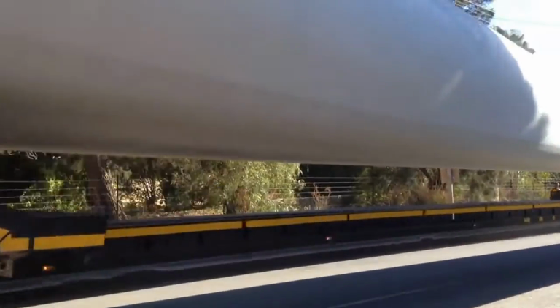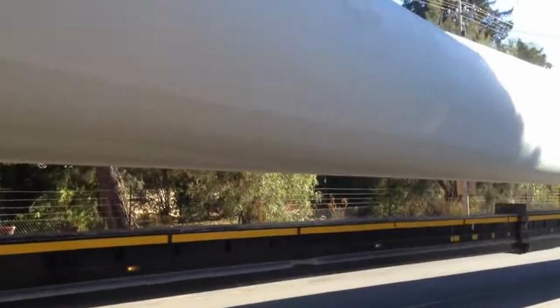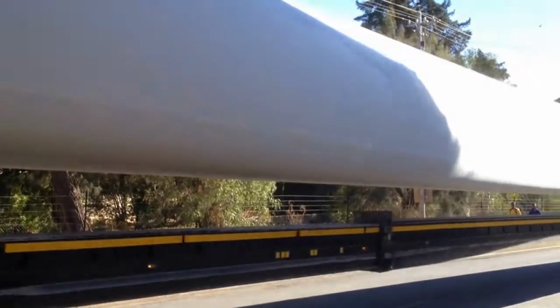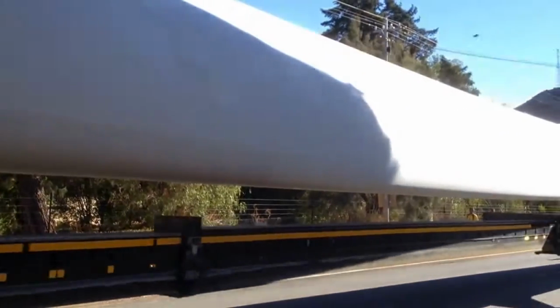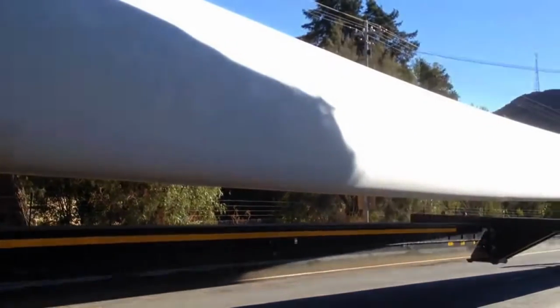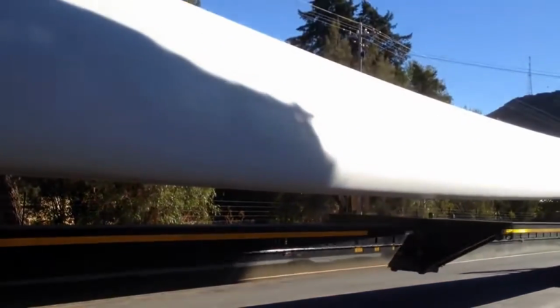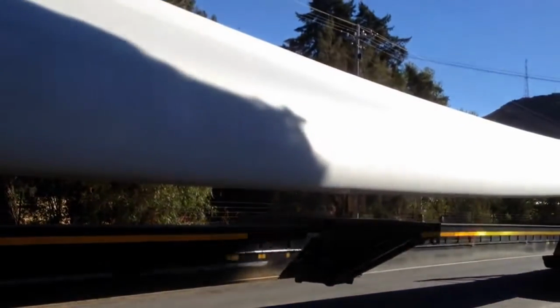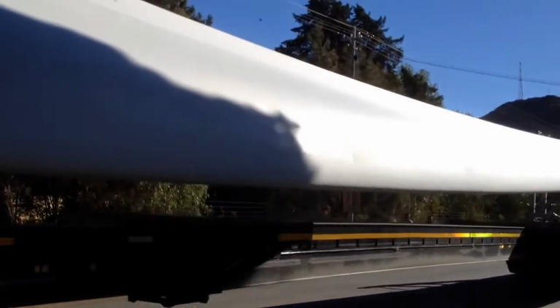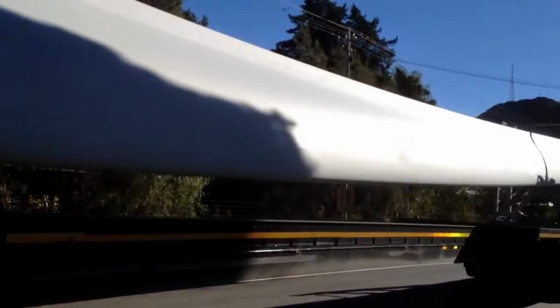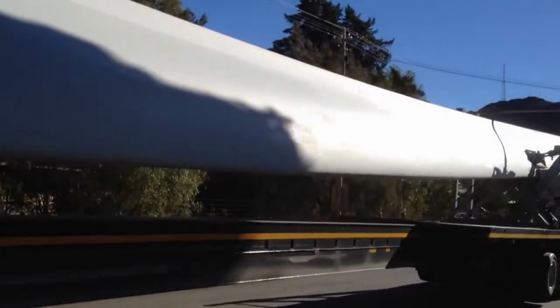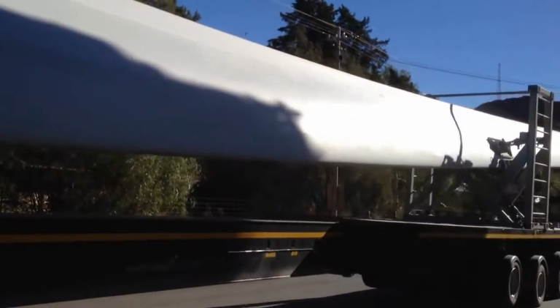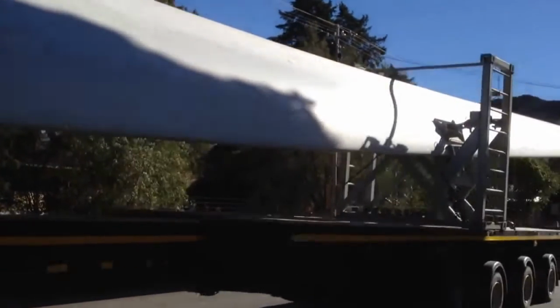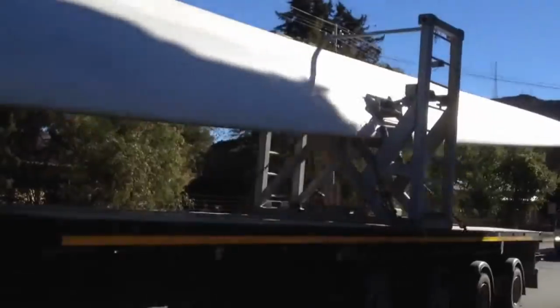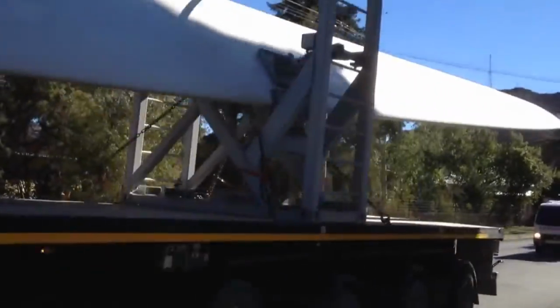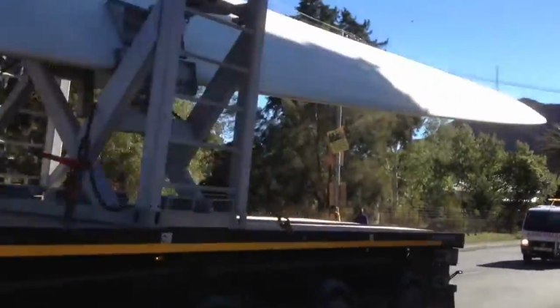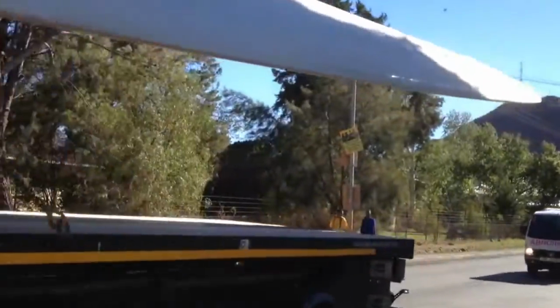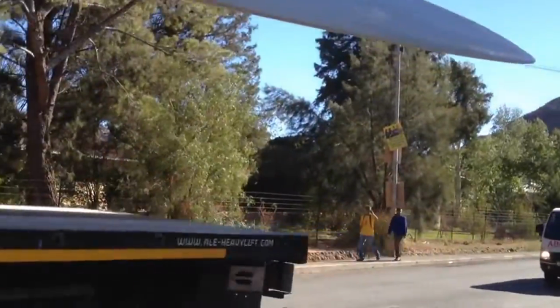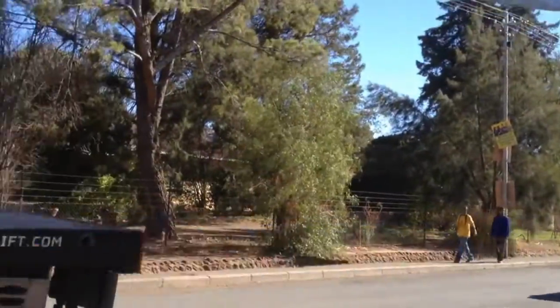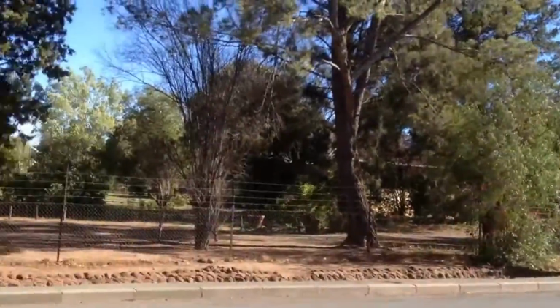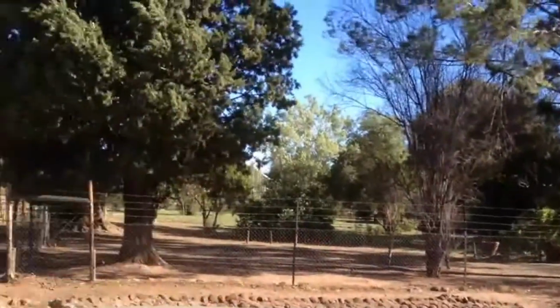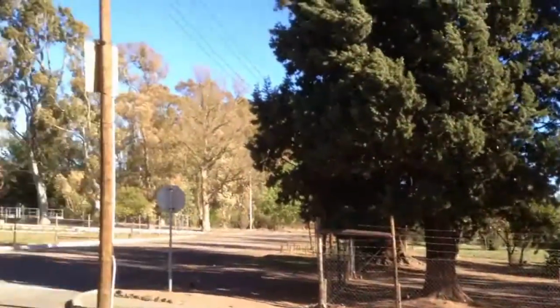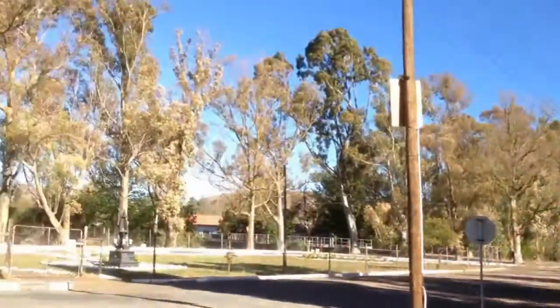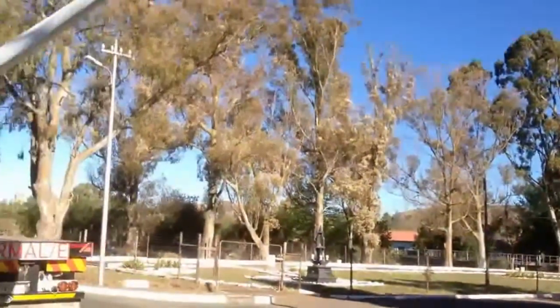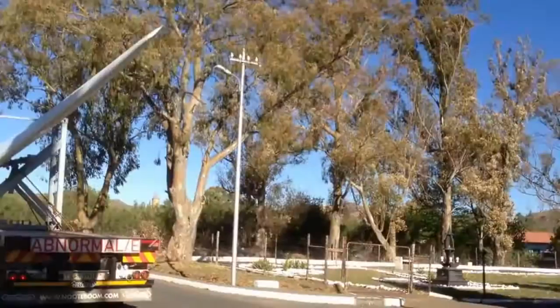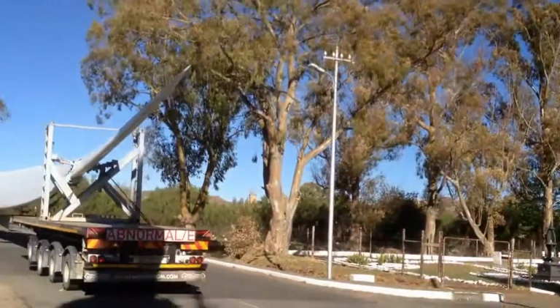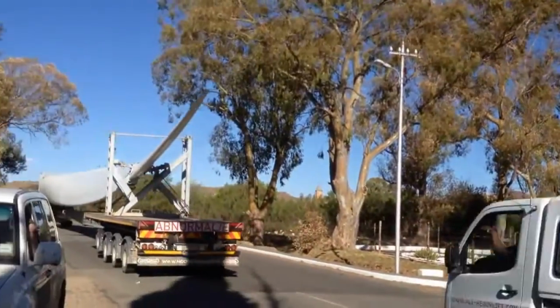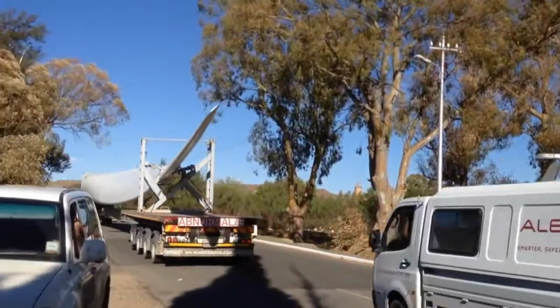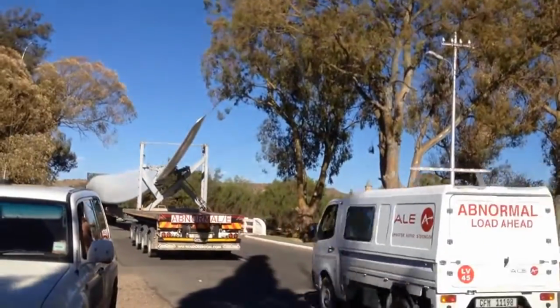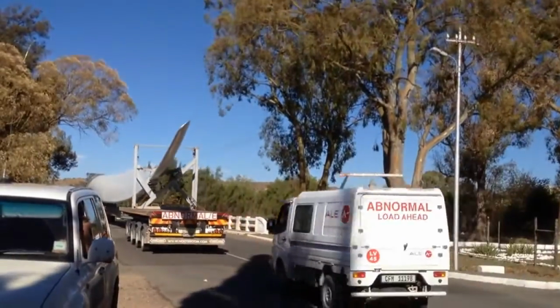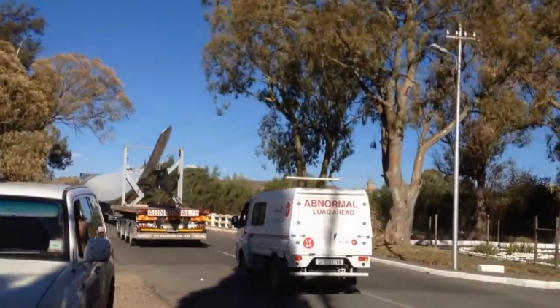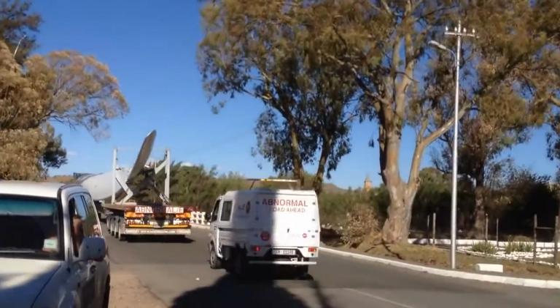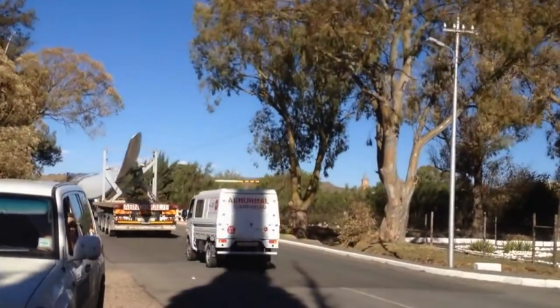Wind turbine farms are a rapidly growing phenomenon in South Africa. Currently, the largest wind farm in South Africa is situated in the Eastern Cape, close to the town of Jeffreys Bay.